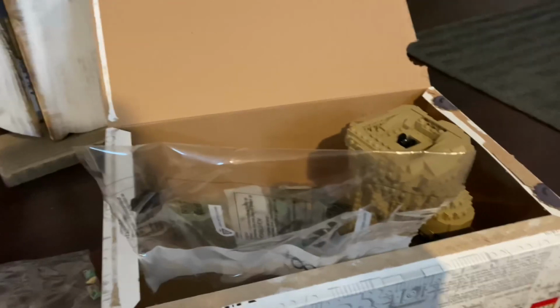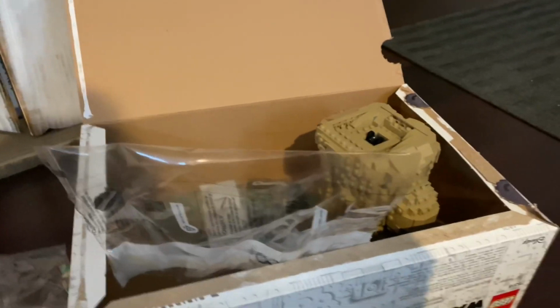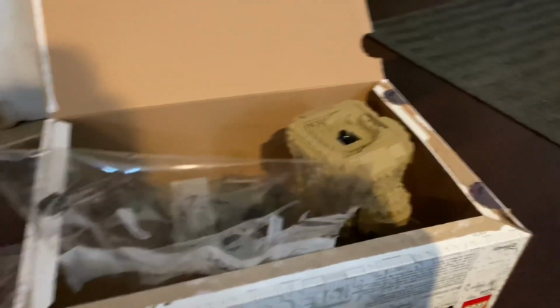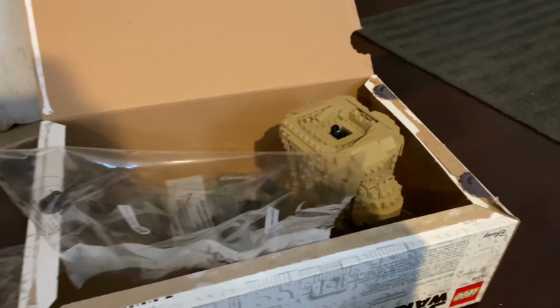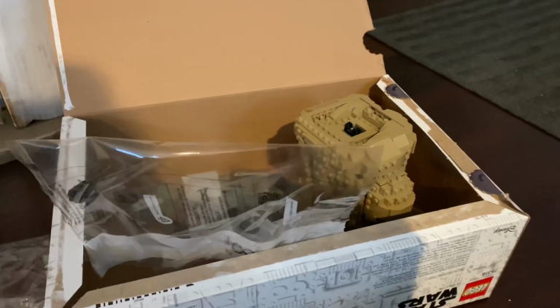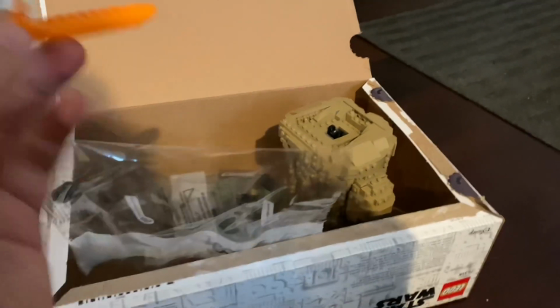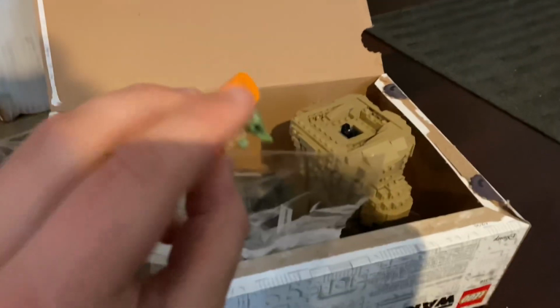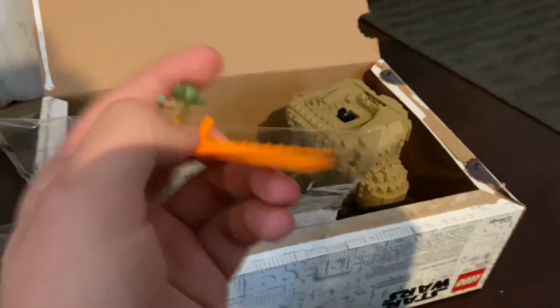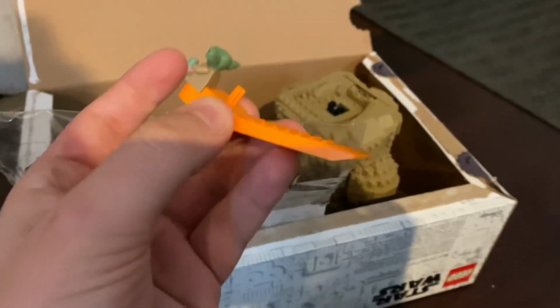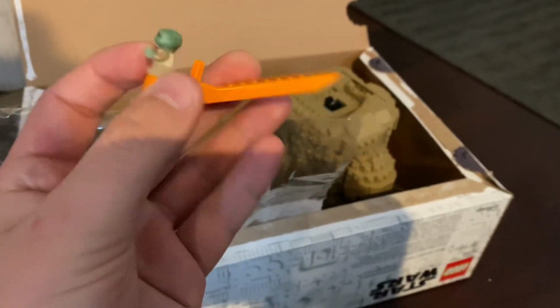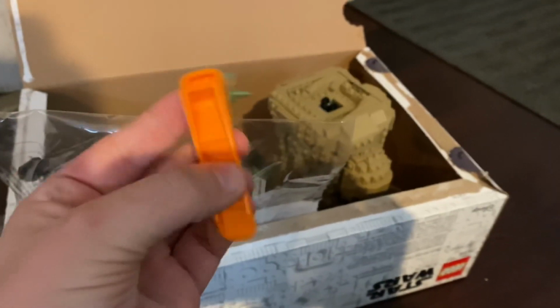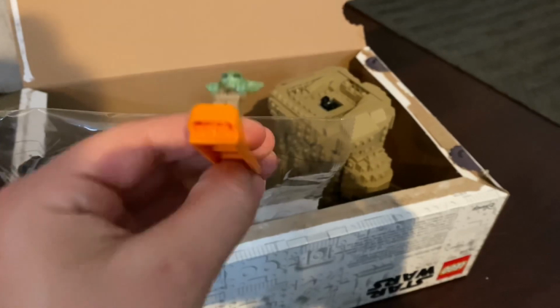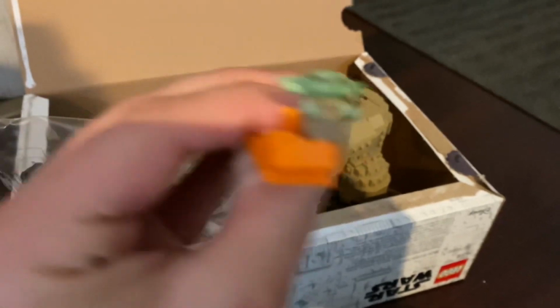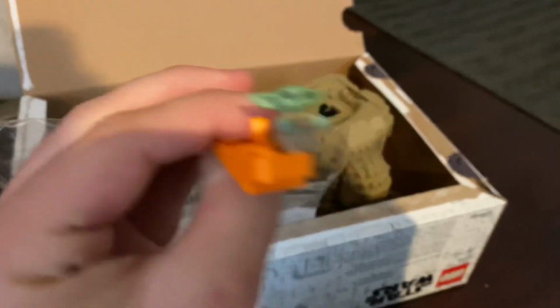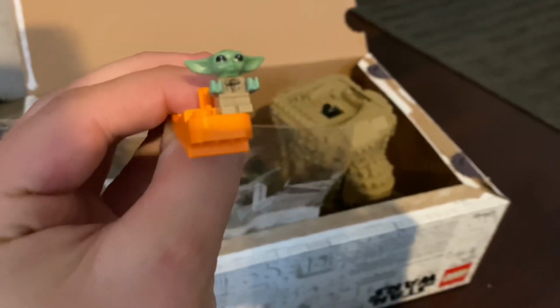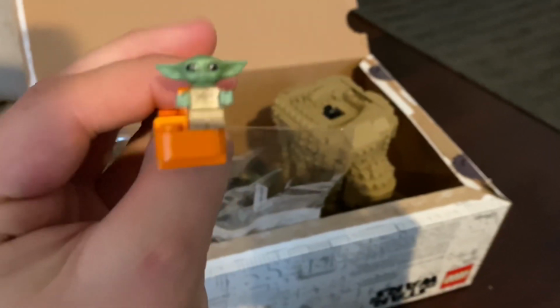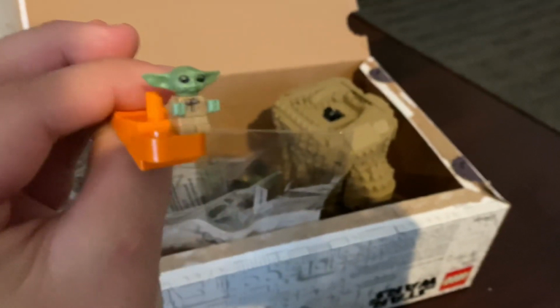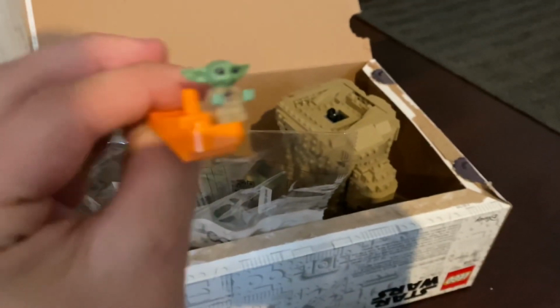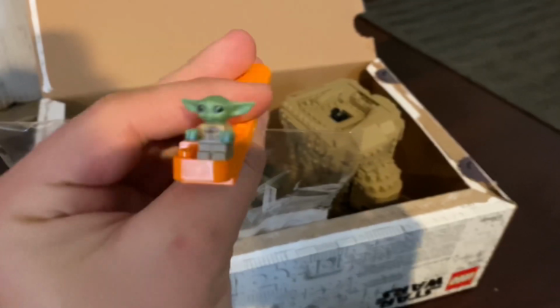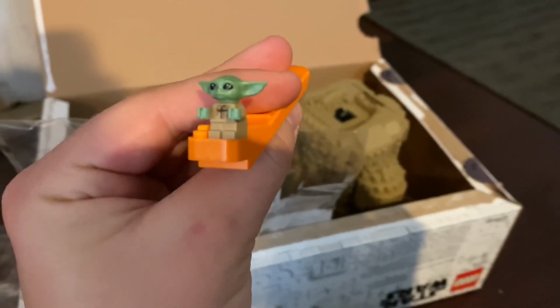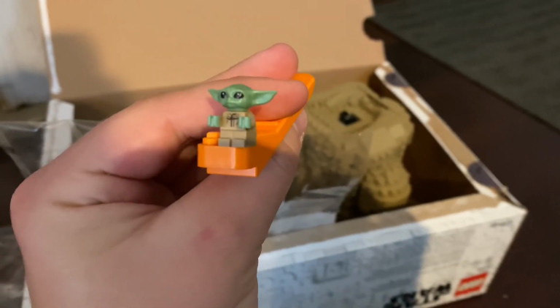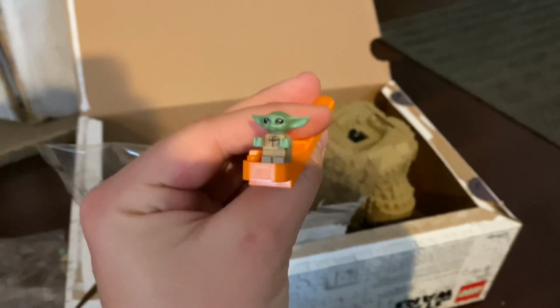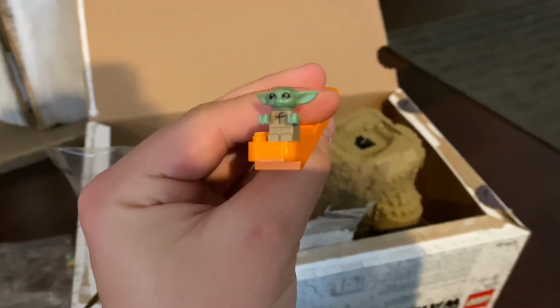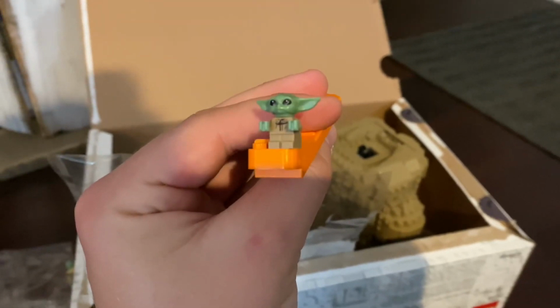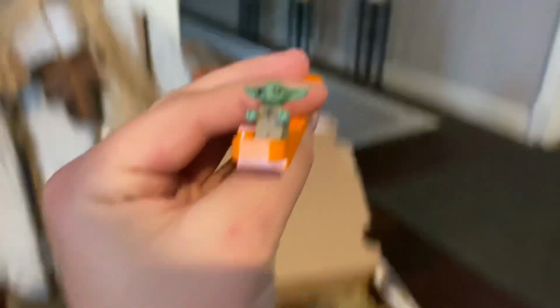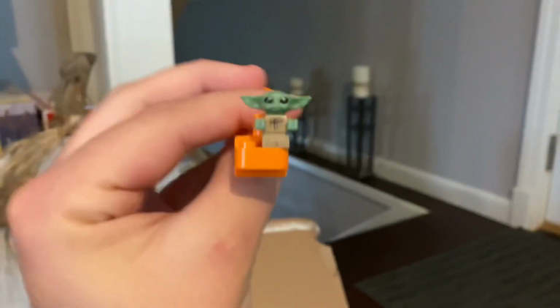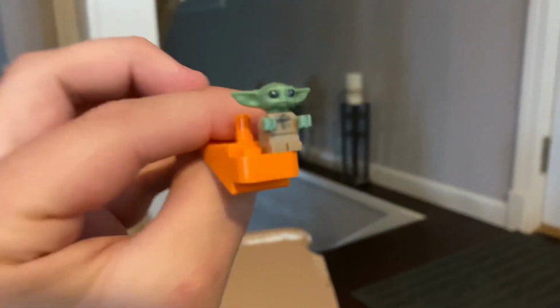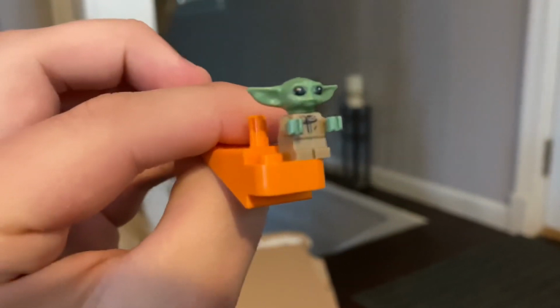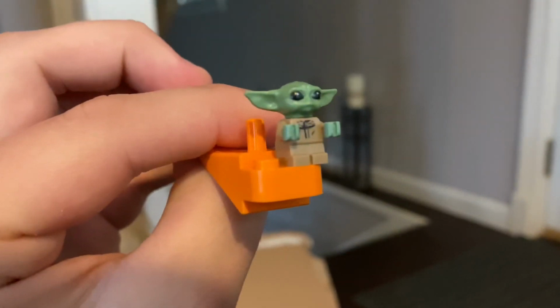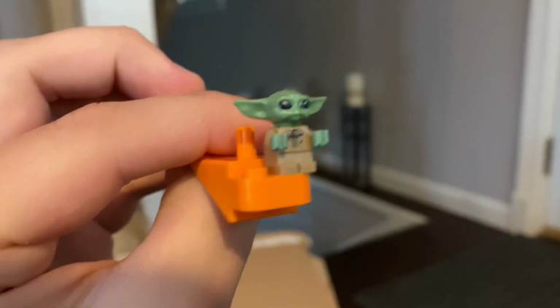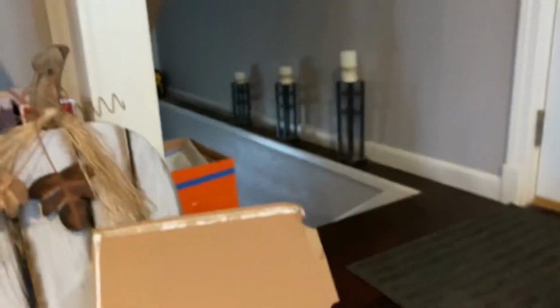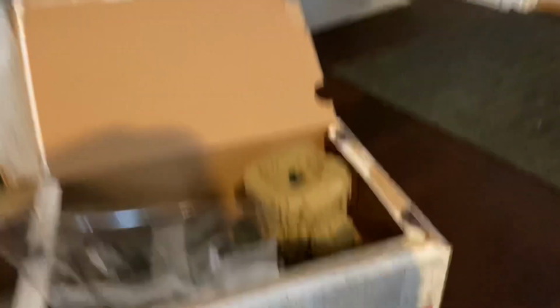Welcome to another Daily Cinephile vlog. You know what's neat? This guy right here is pretty neat — a little Baby Yoda. Grogu, I guess is what they're calling him now. Super awesome.